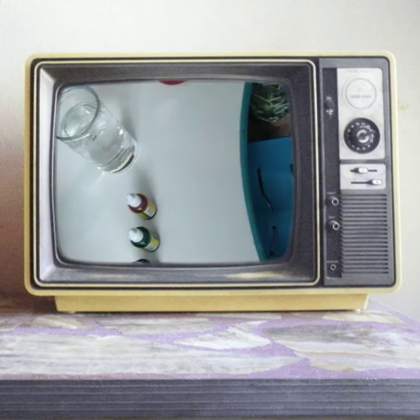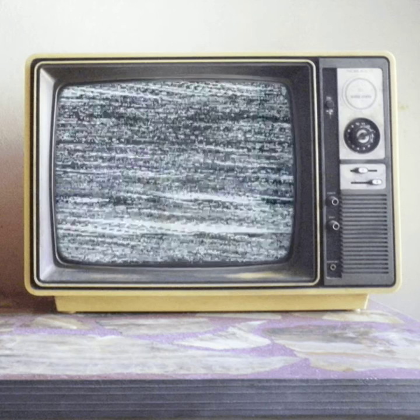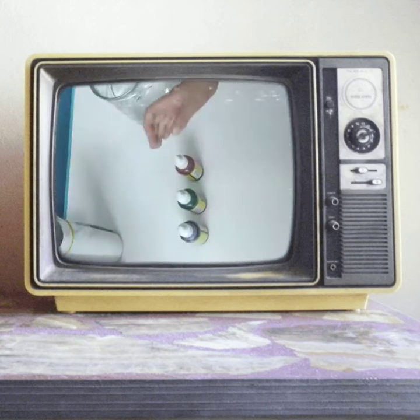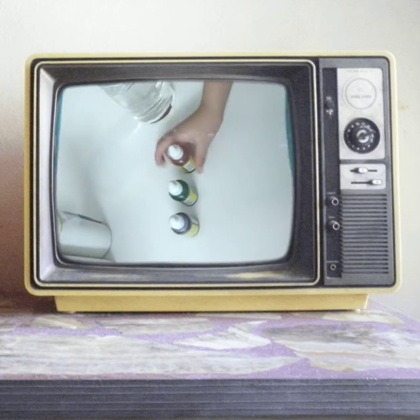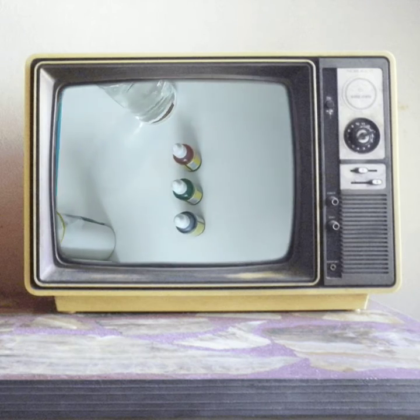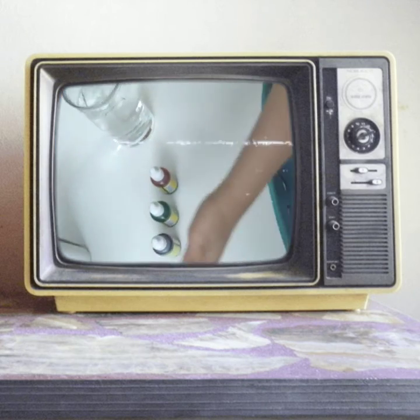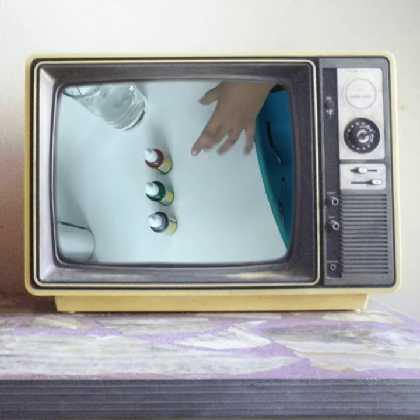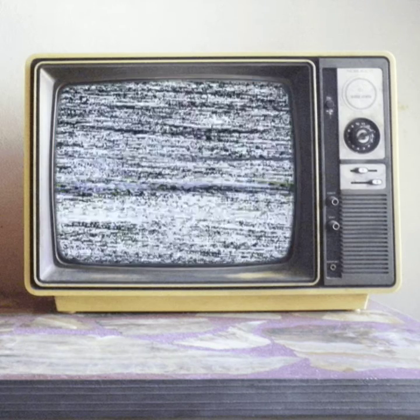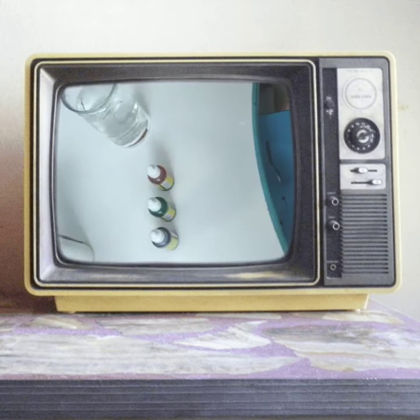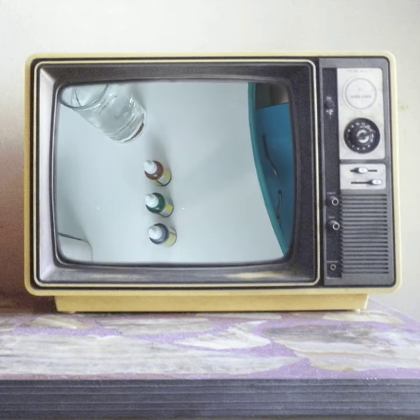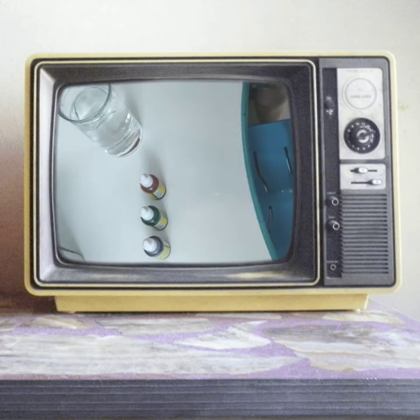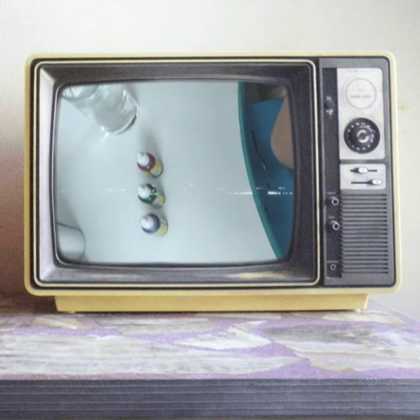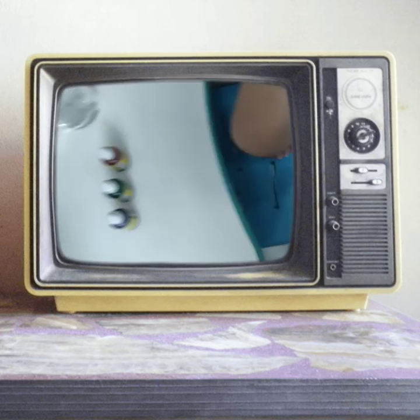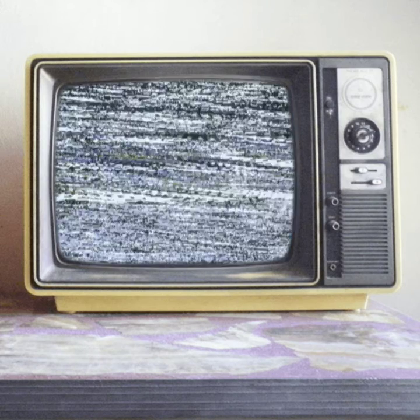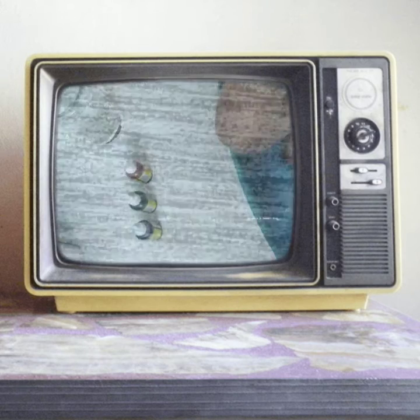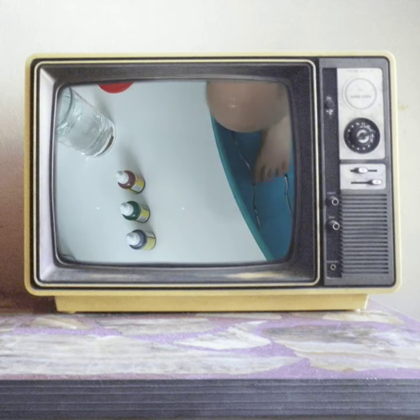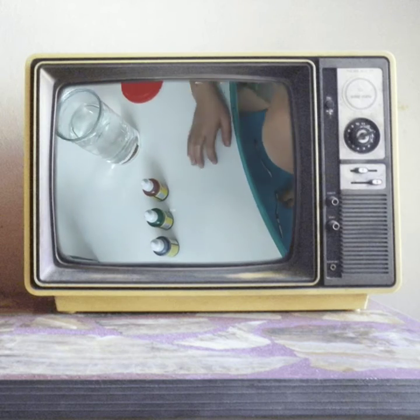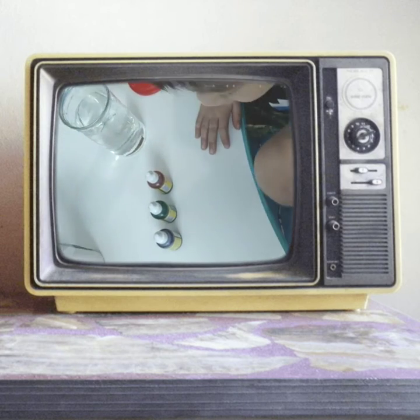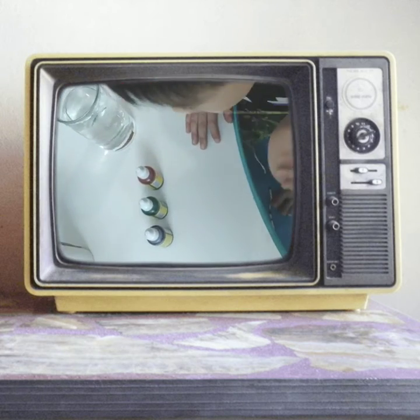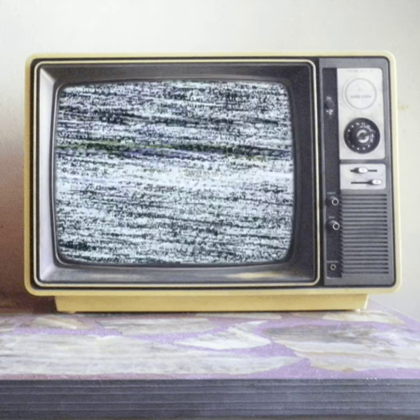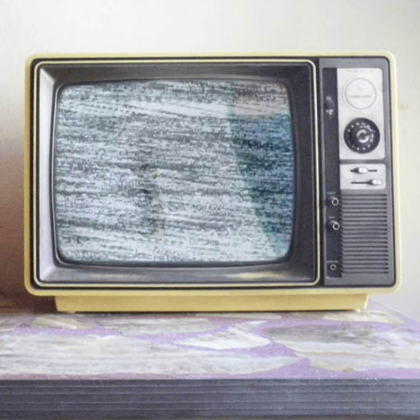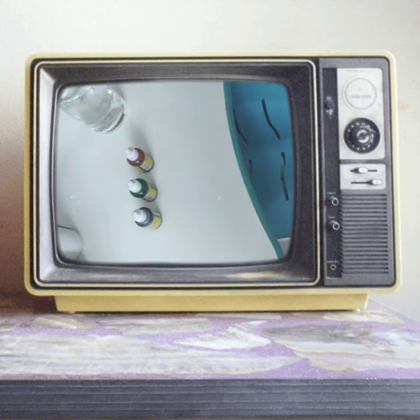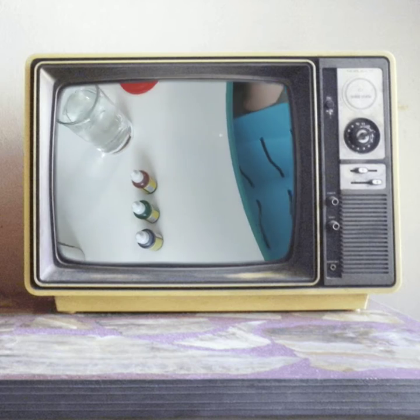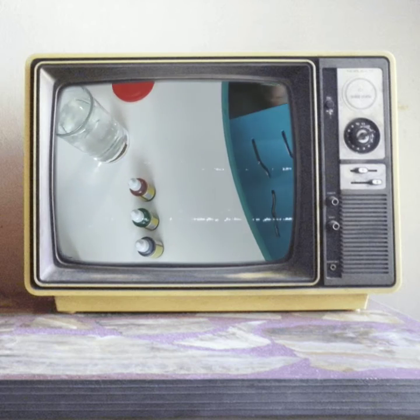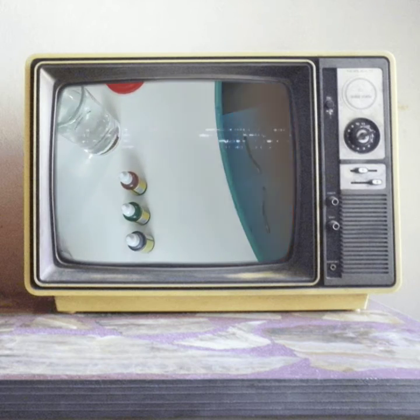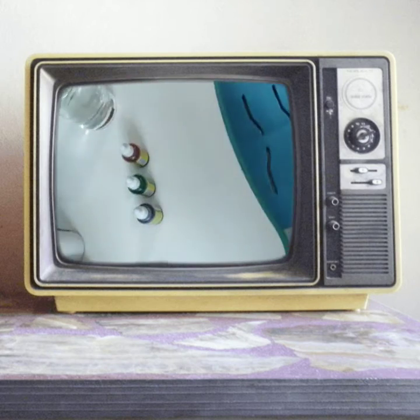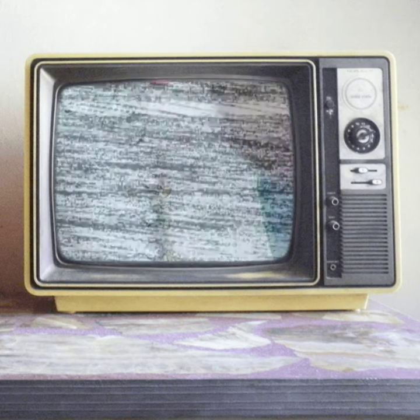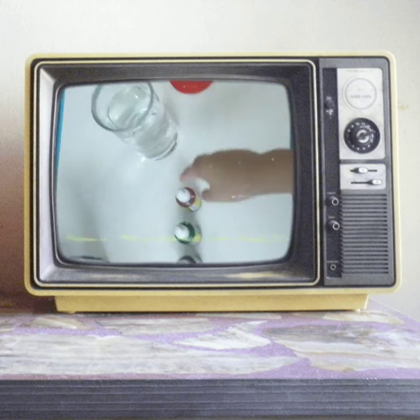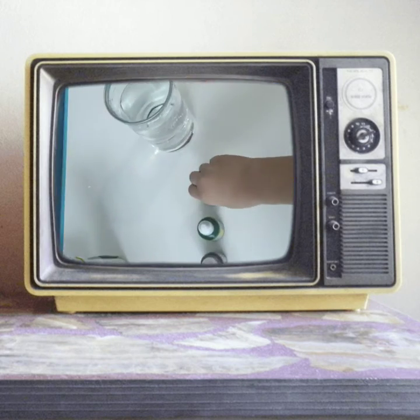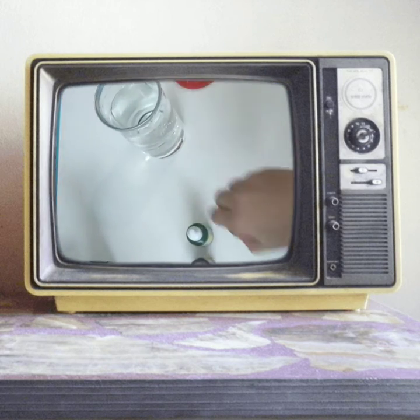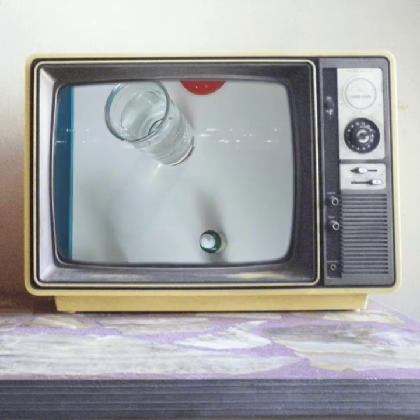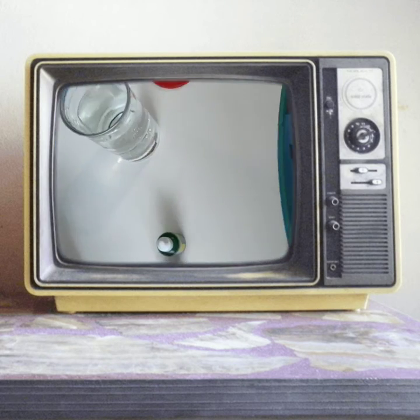Alright, so we need three food coloring, a medium-sized jar, and its lid, okay? And we also need a glass container.